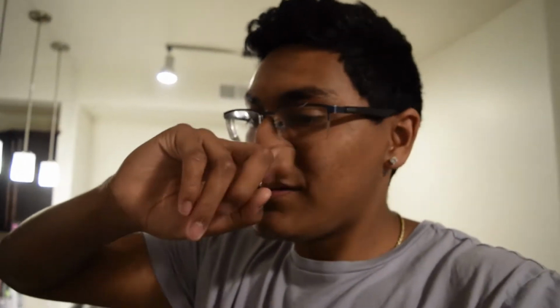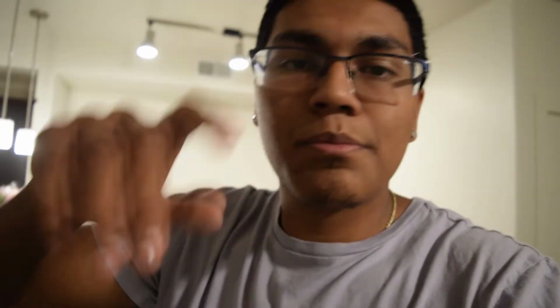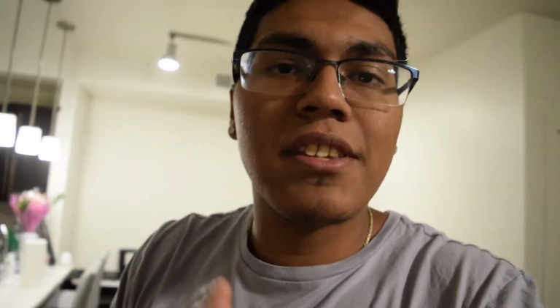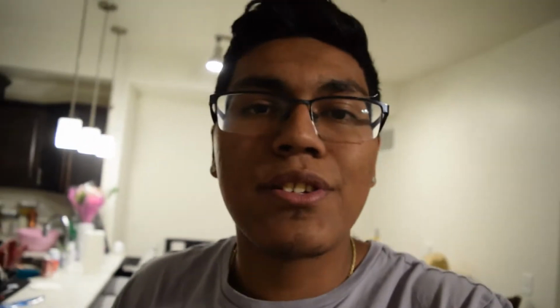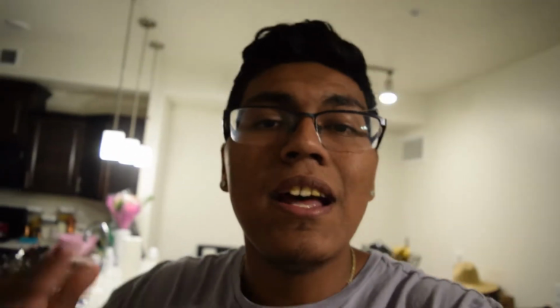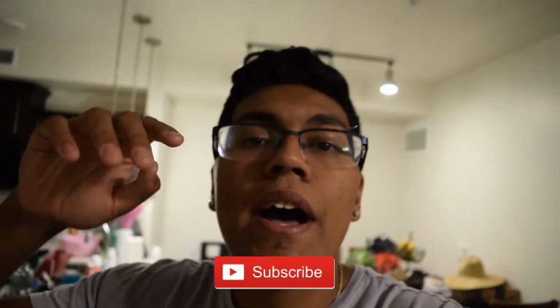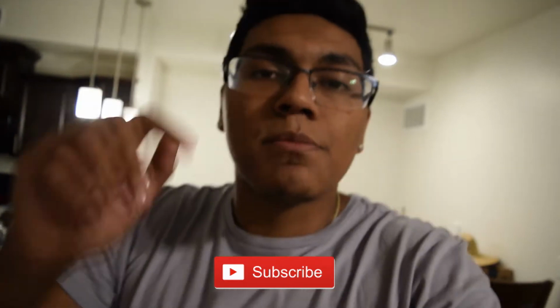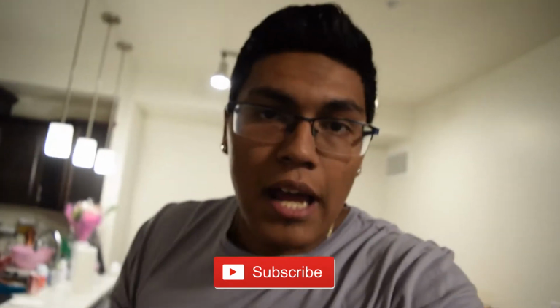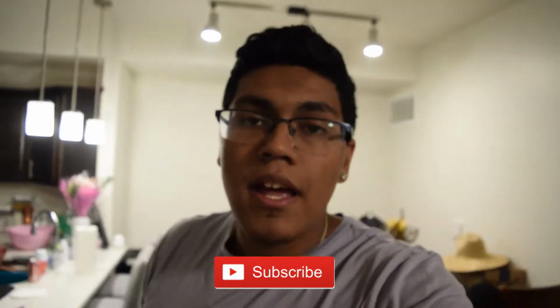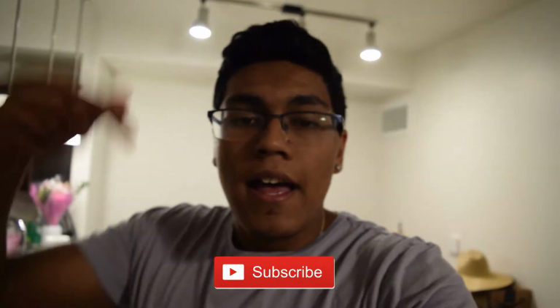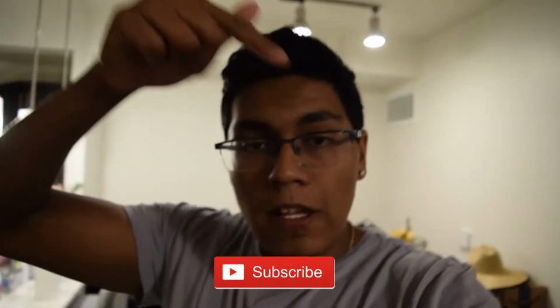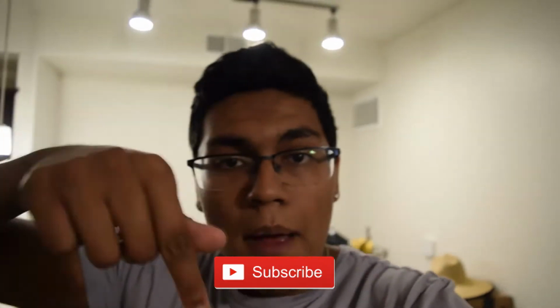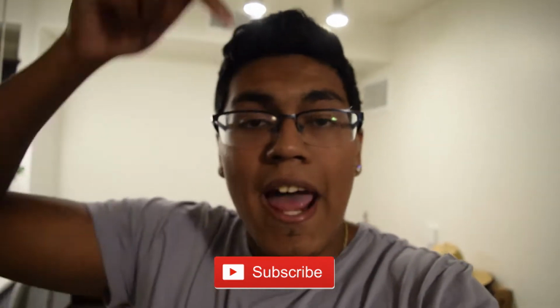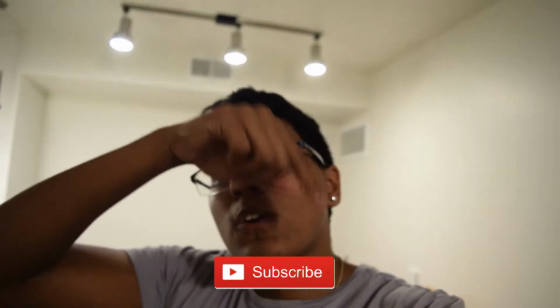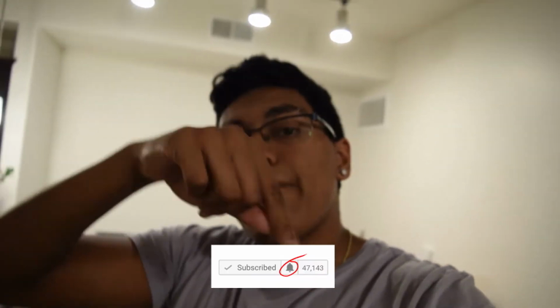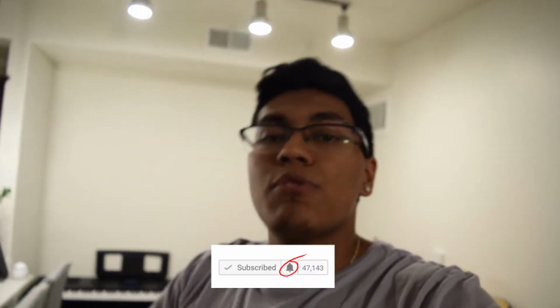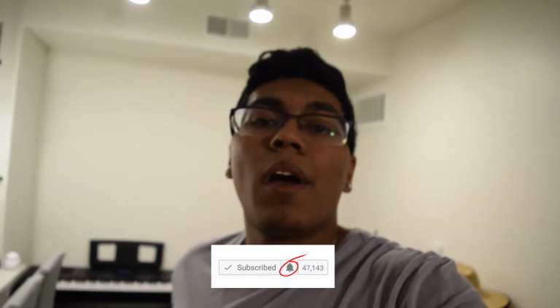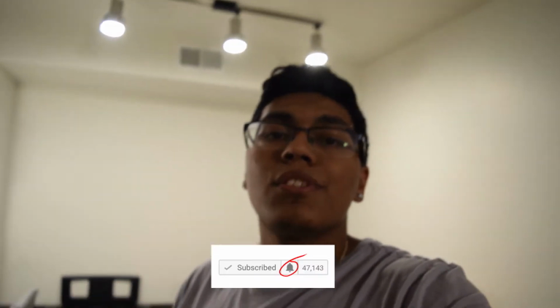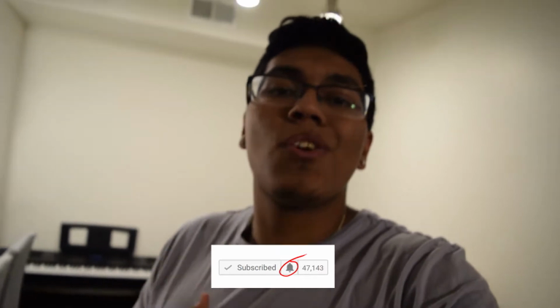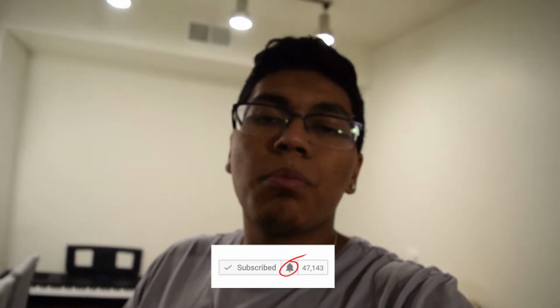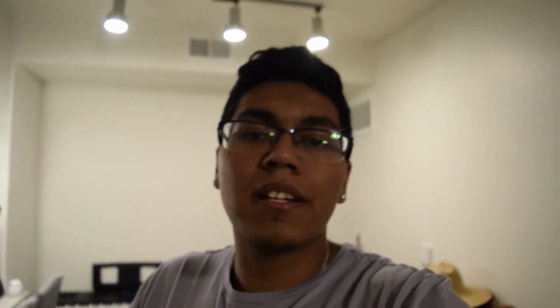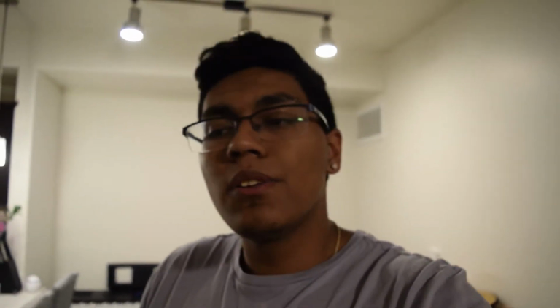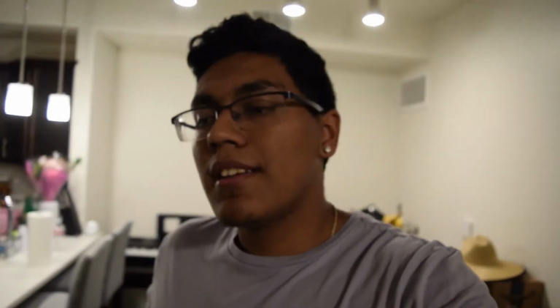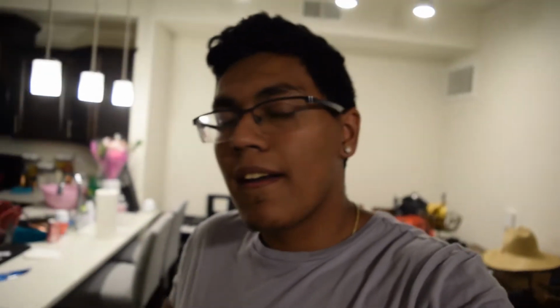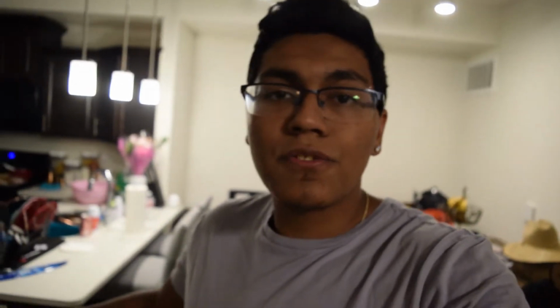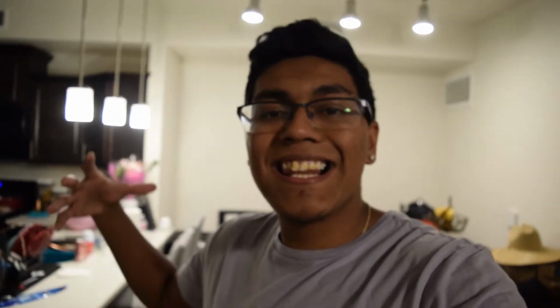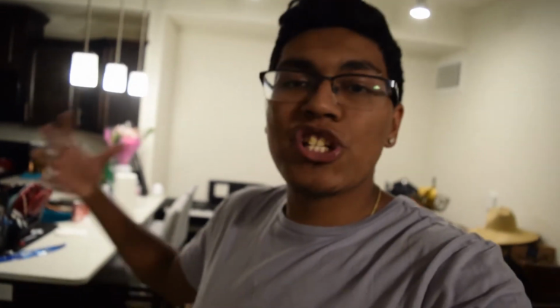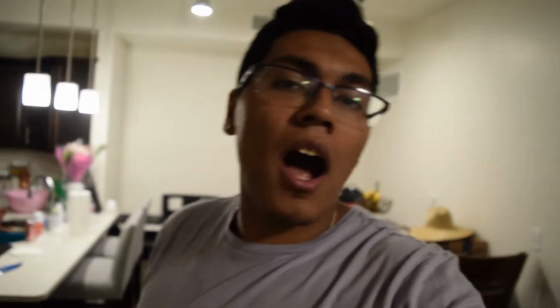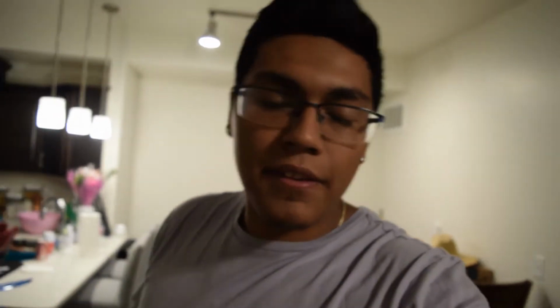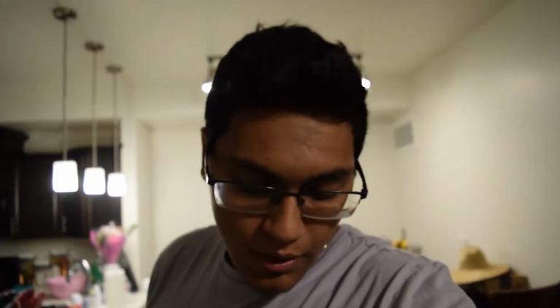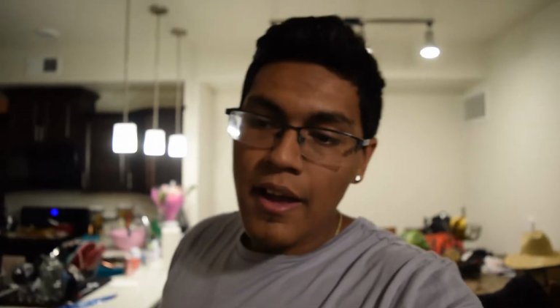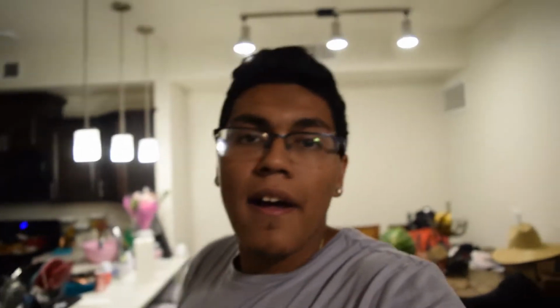Before the video starts, if you guys aren't subscribed to the channel yet, go ahead and subscribe, hit that subscribe button and the little notification bell down below so you know when I upload my next videos. Don't forget to like, share, and comment on this video.